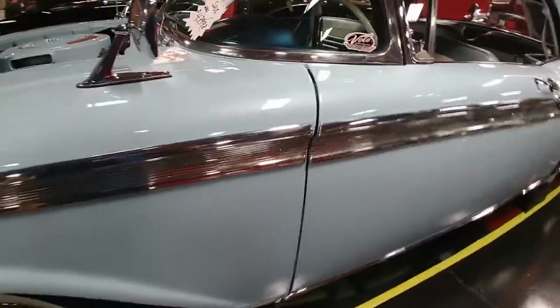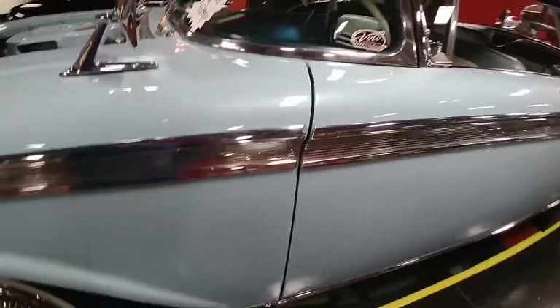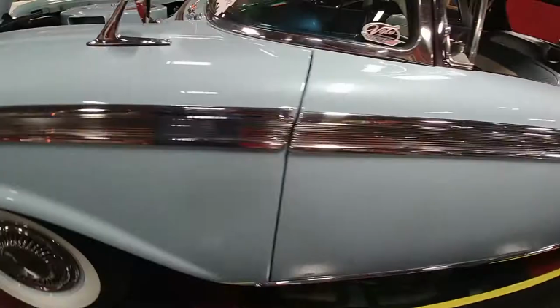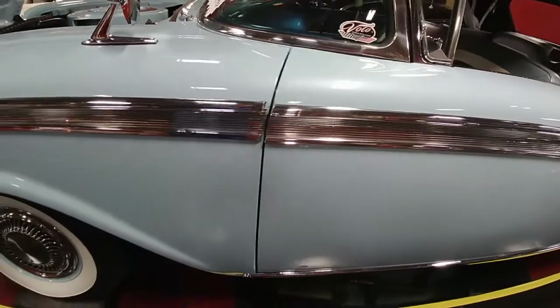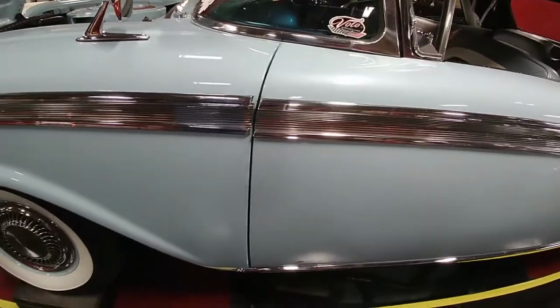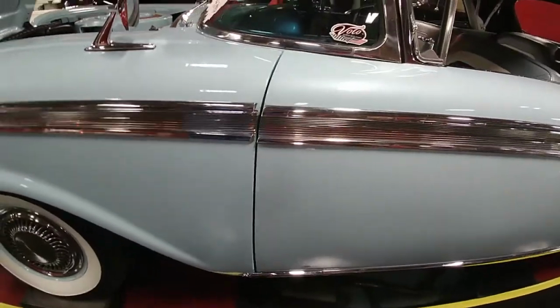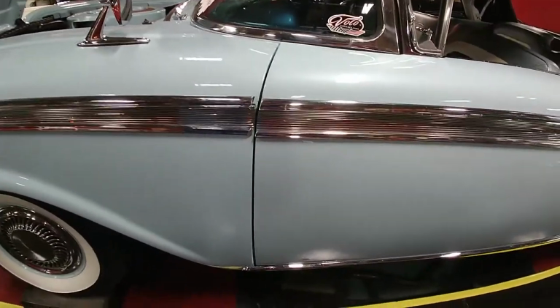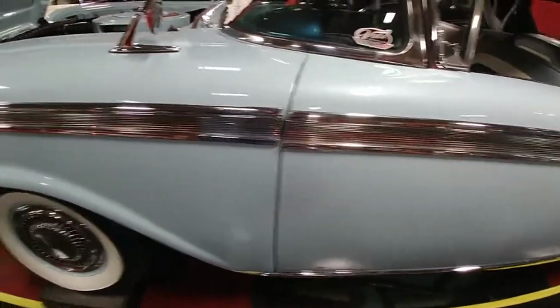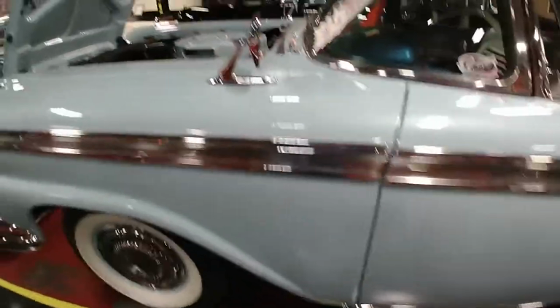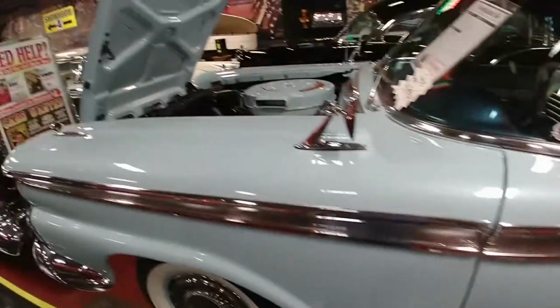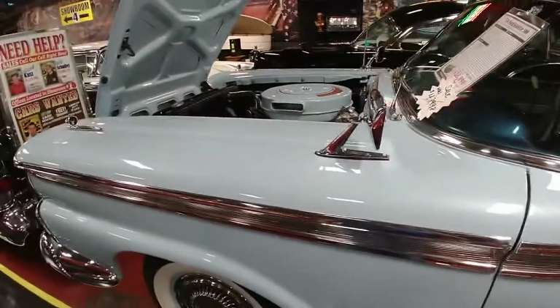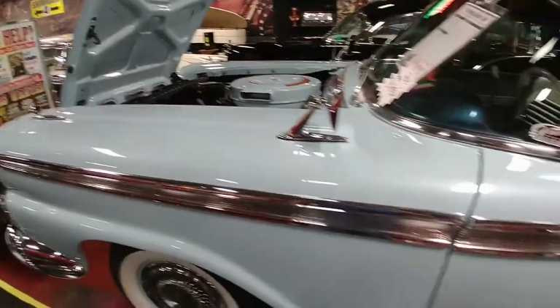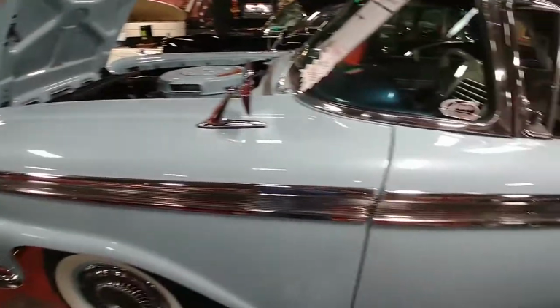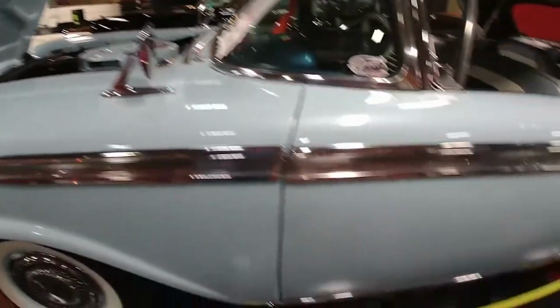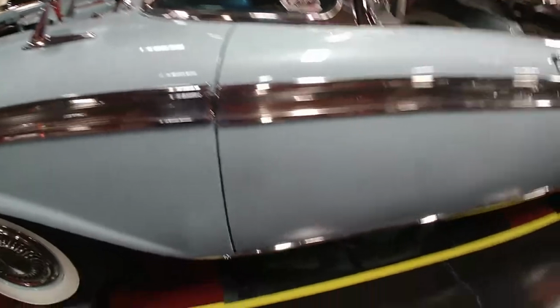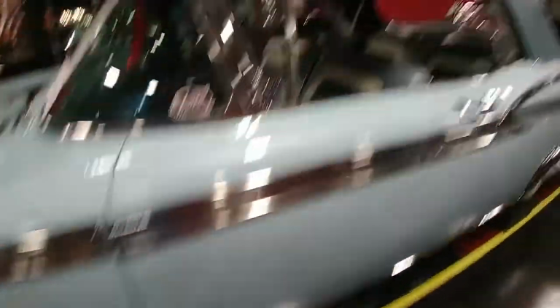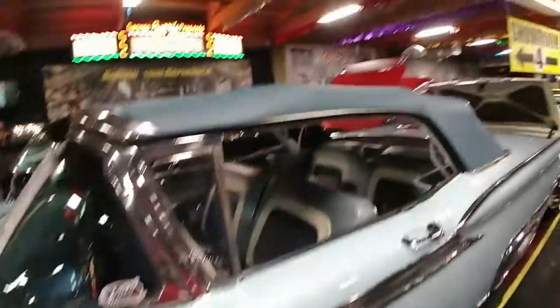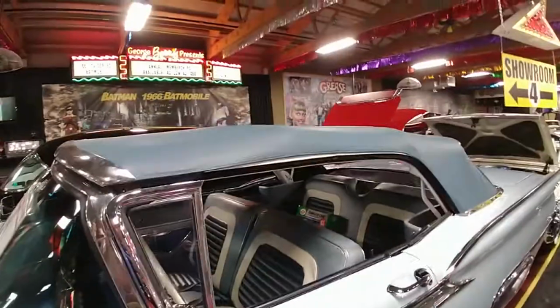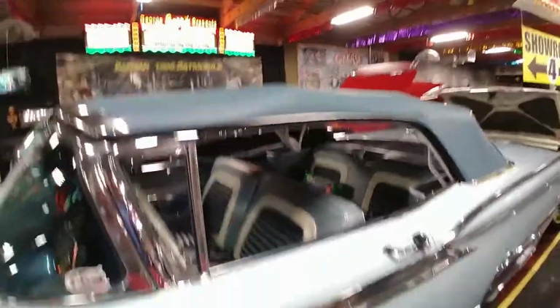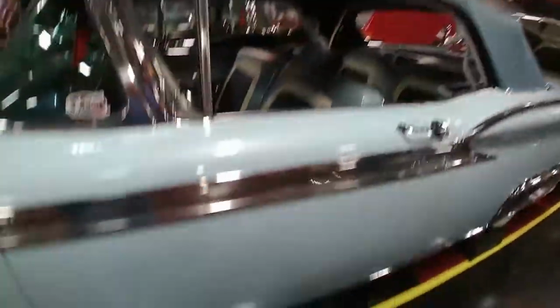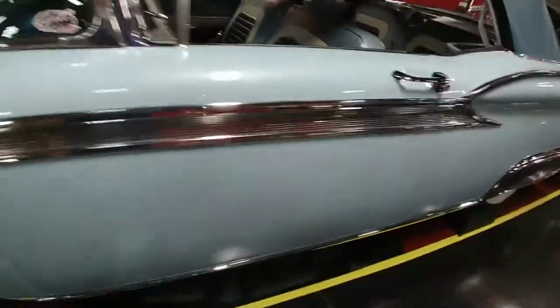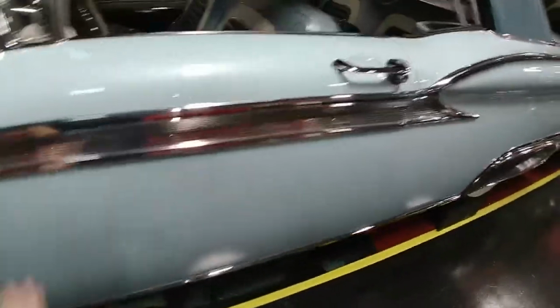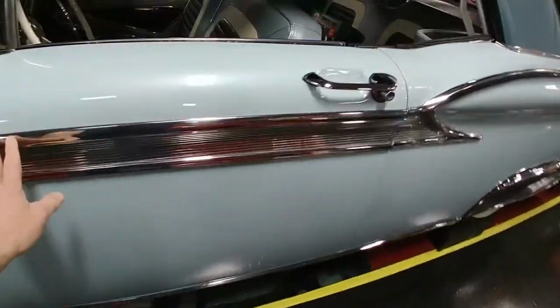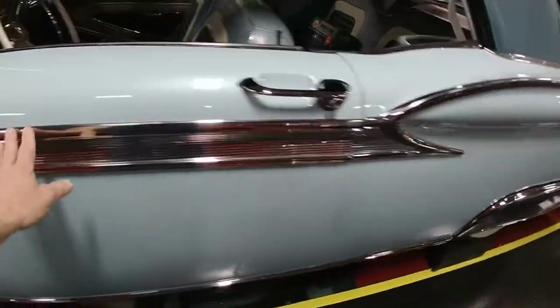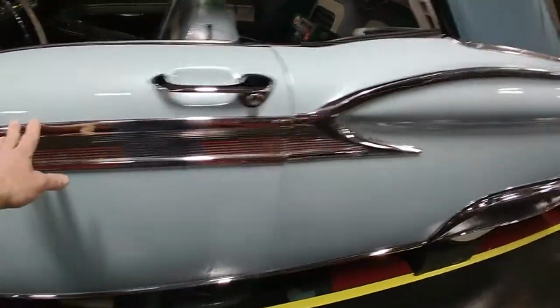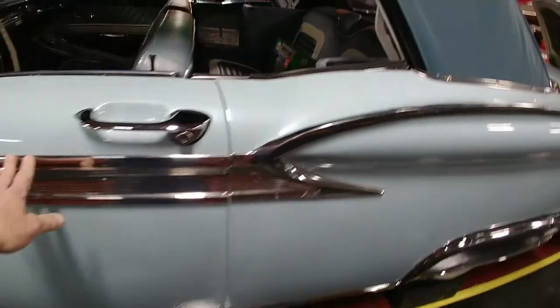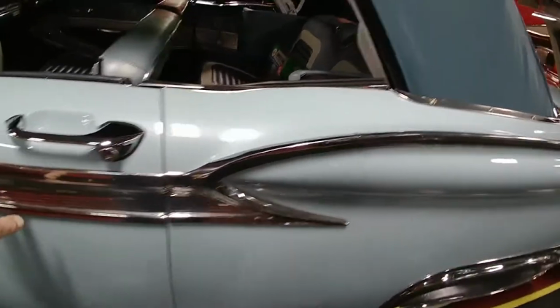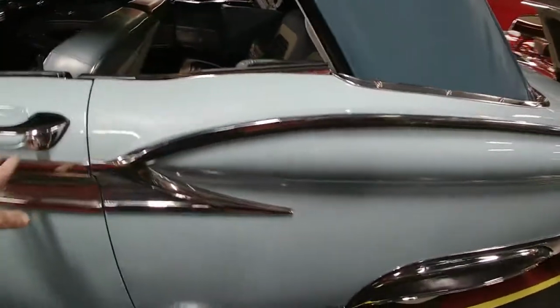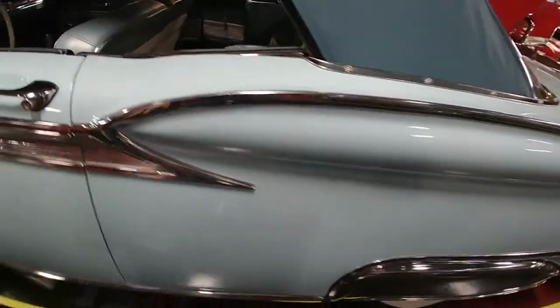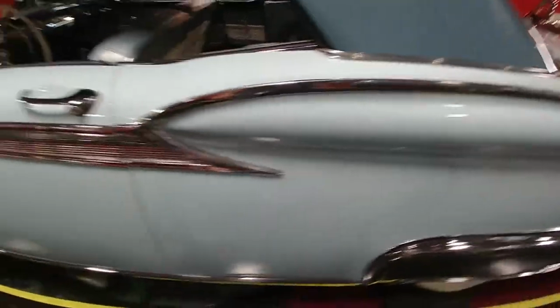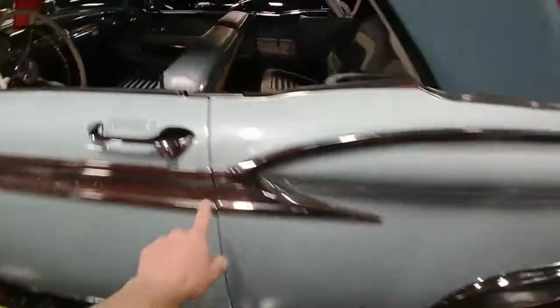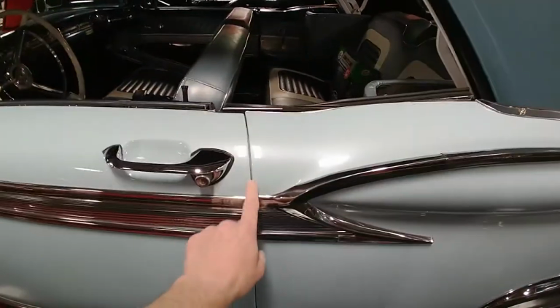Fit and finish of the panel is probably better than new. Base coat, clear coat paint. Top looks like new. Stainless steel and bright work is beautiful on the car. Gaps are just beautiful.